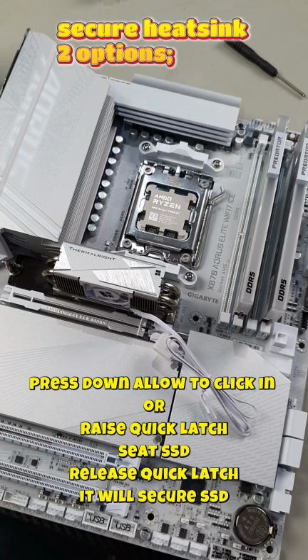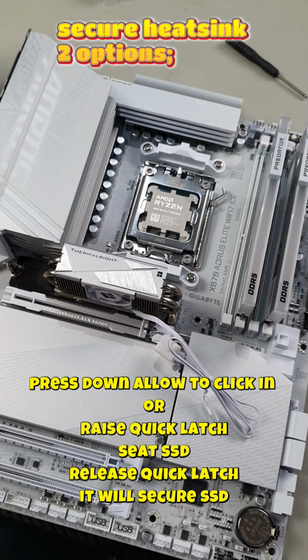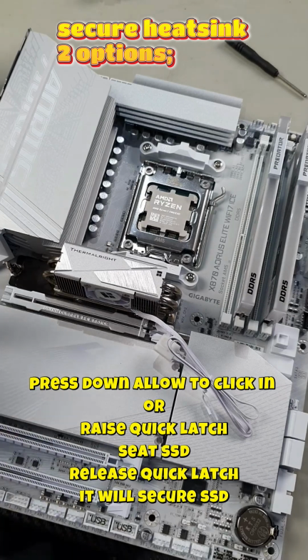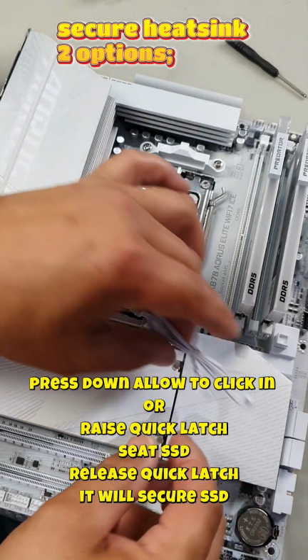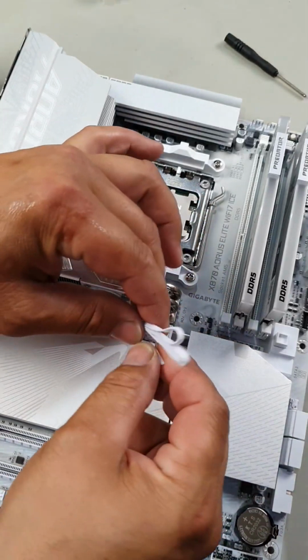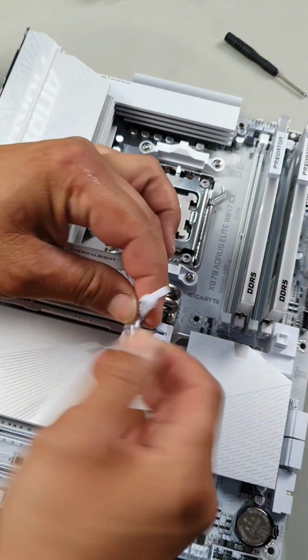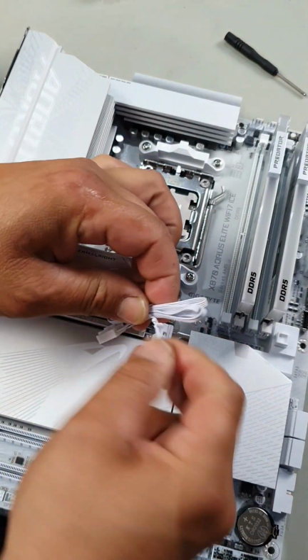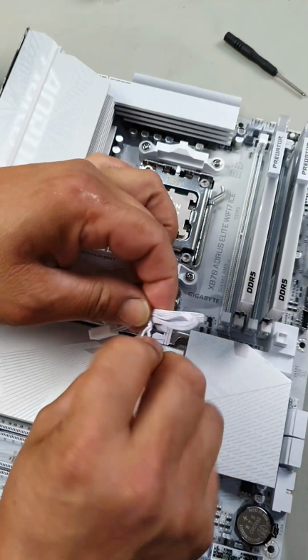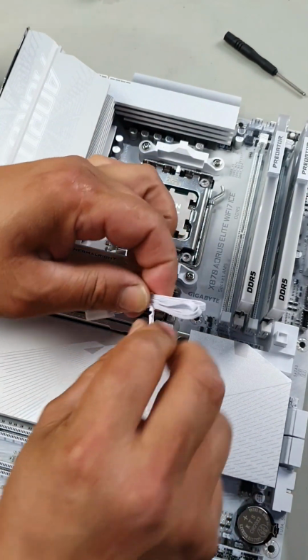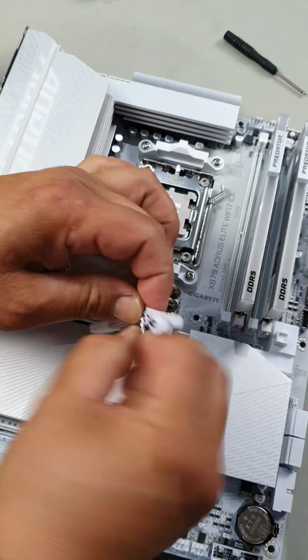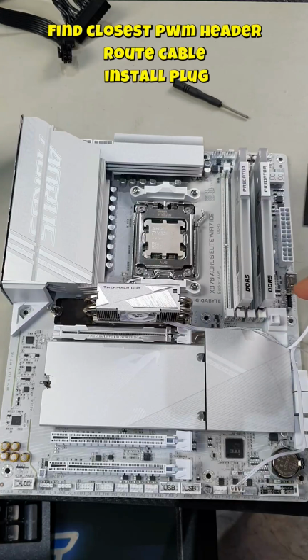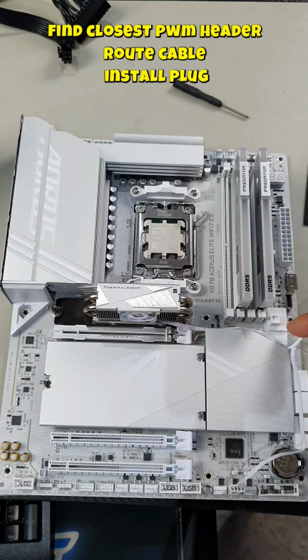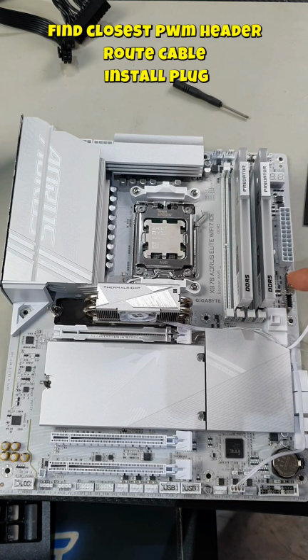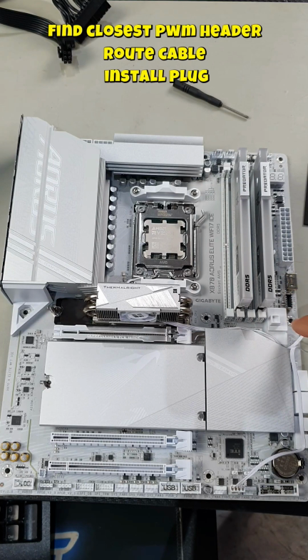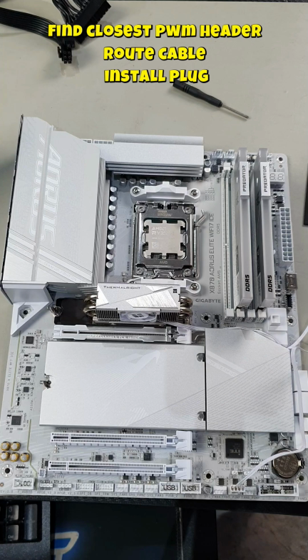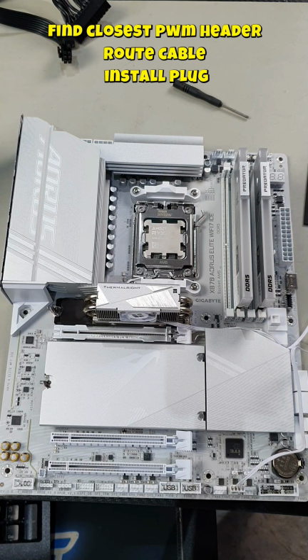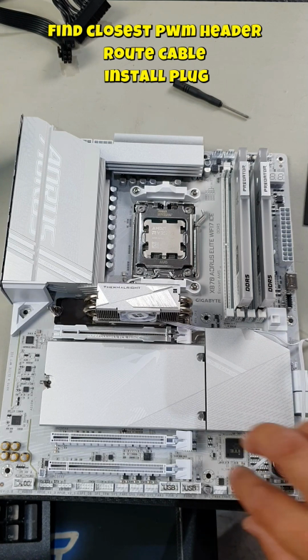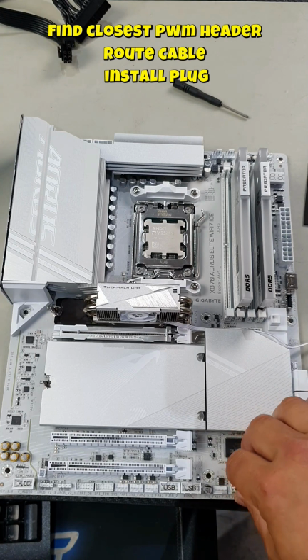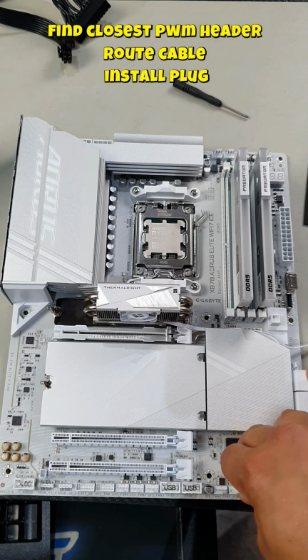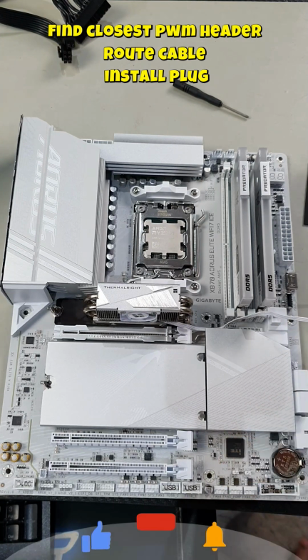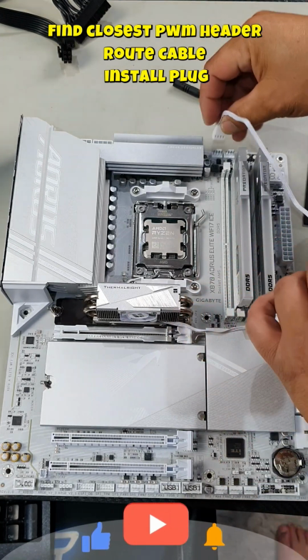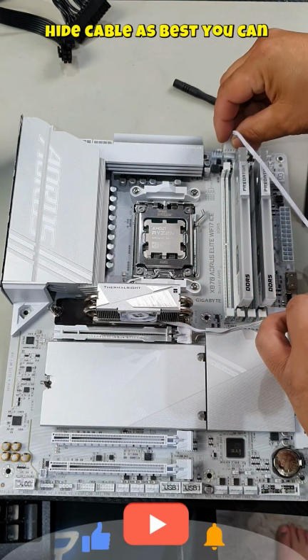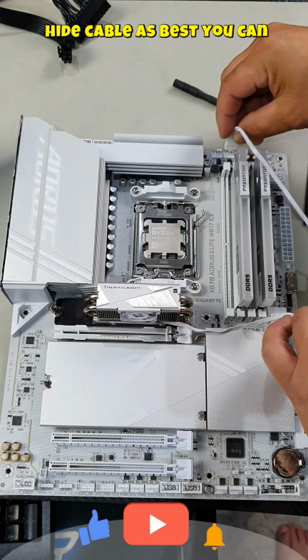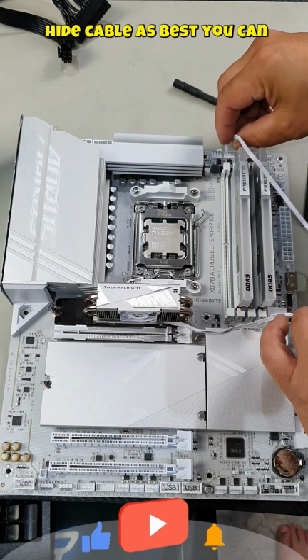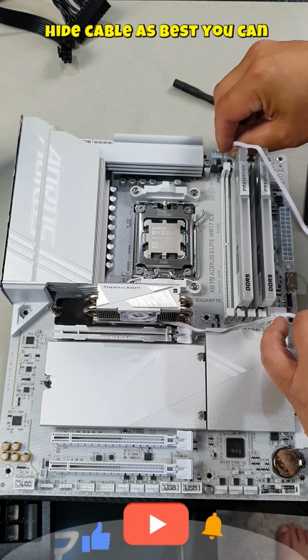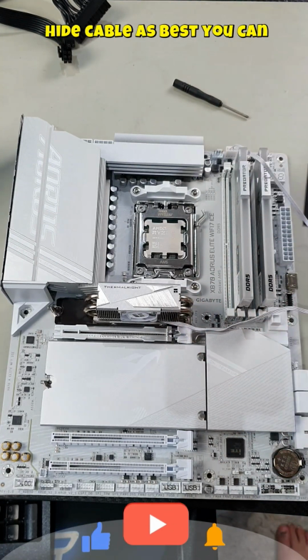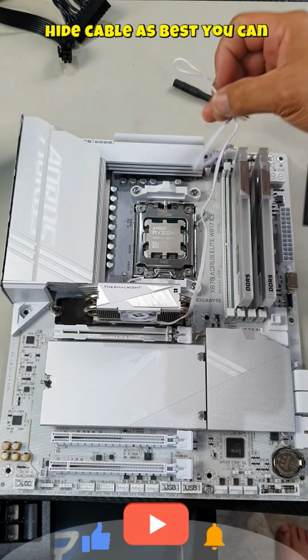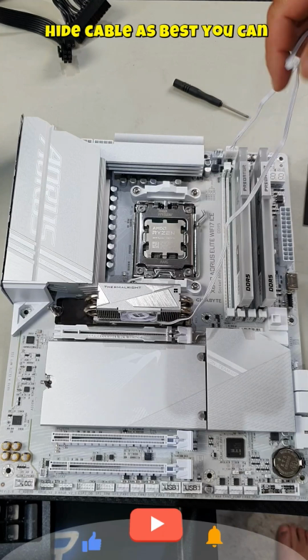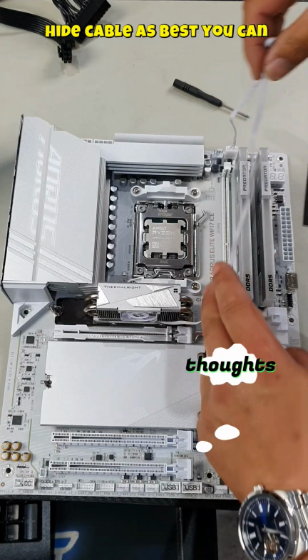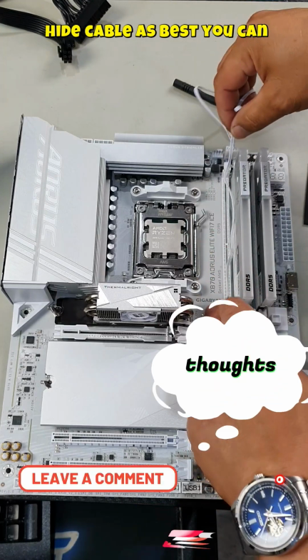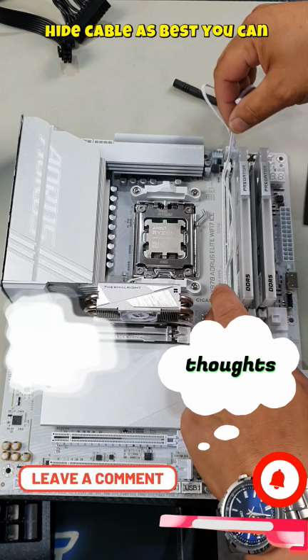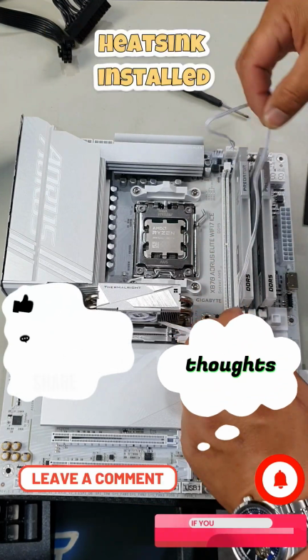As for your cable, choose whichever route is the cleanest. Route it that way and plug it into one of your PWM headers. If you had a PWM connector on the side here, you could simply plug it into there. Or you could also simply run it up and plug it into one of your PWM connectors at the top. Just find a way to hide all your cables as best as you can.